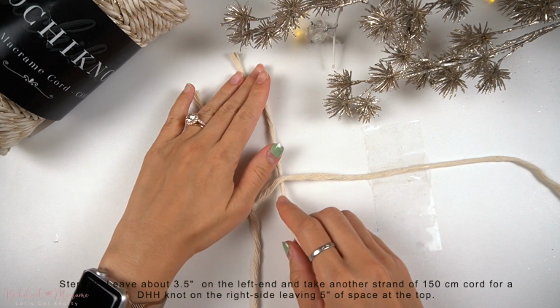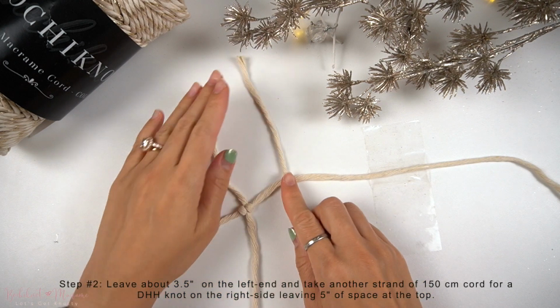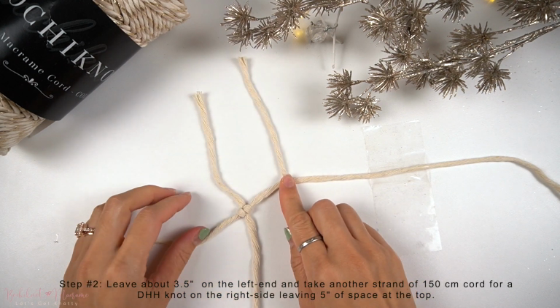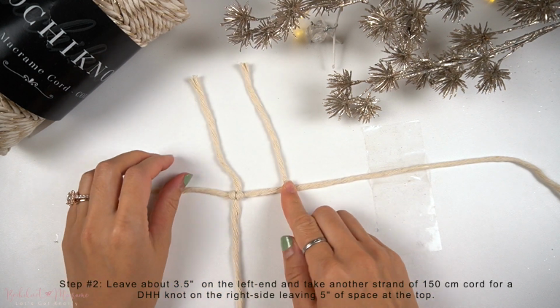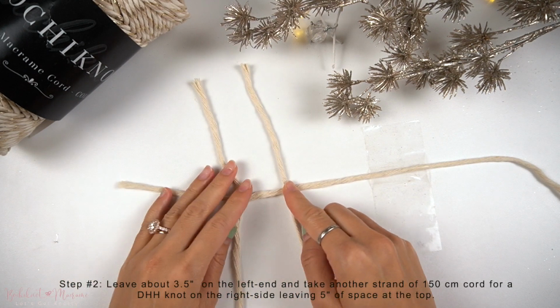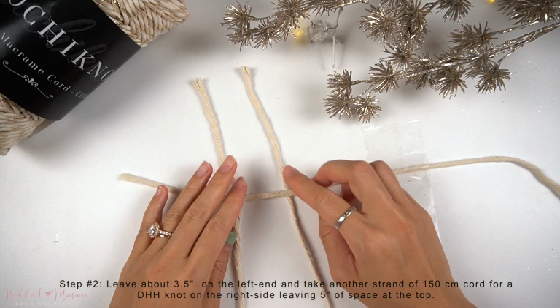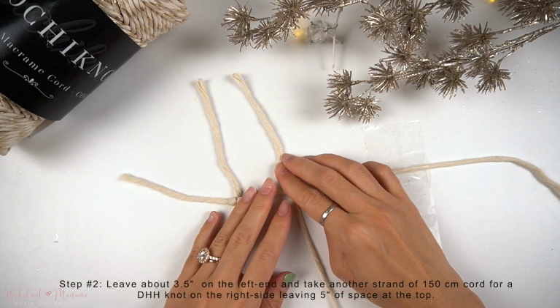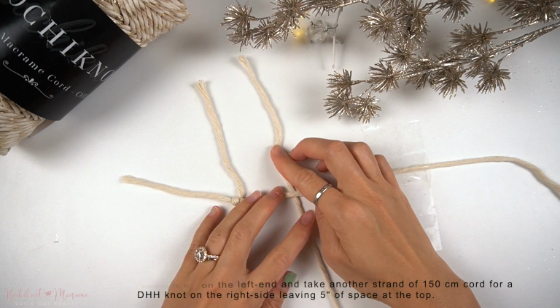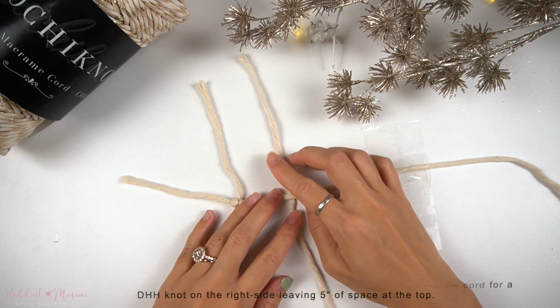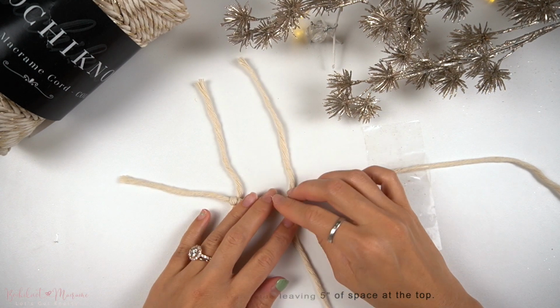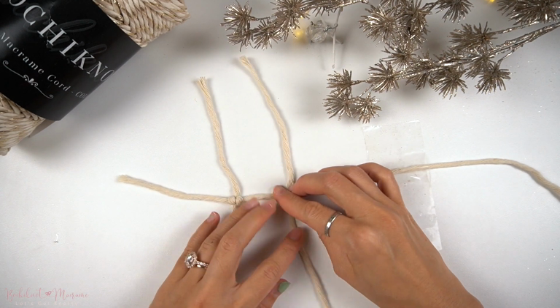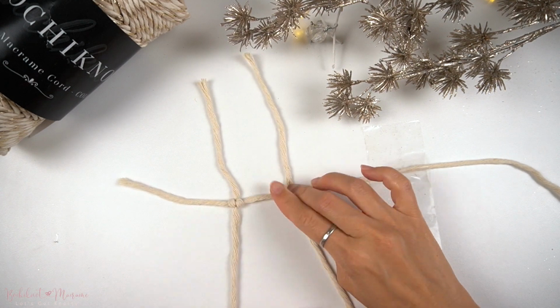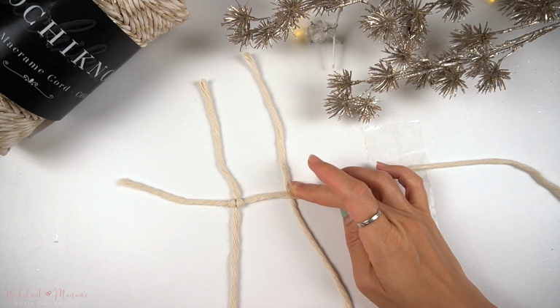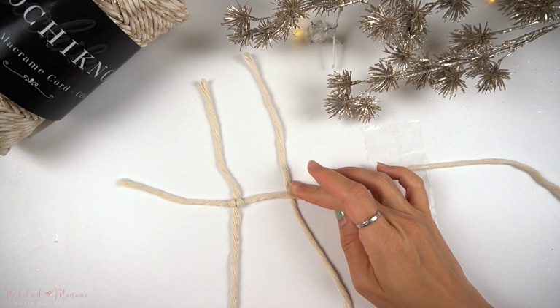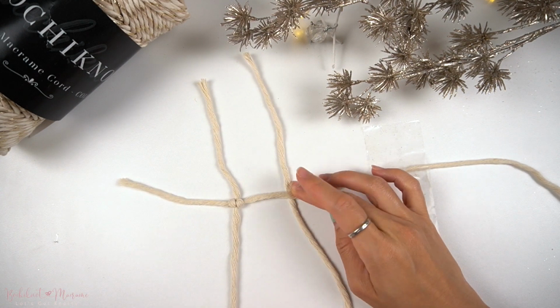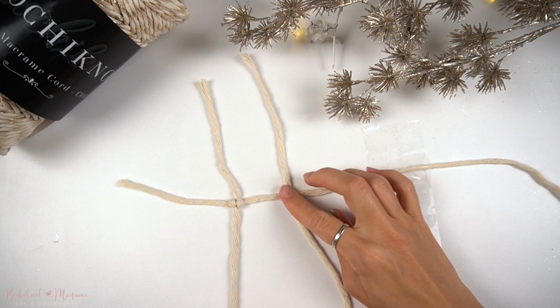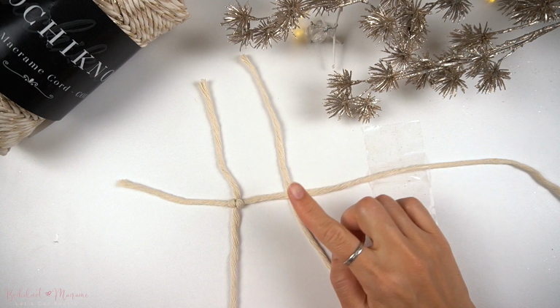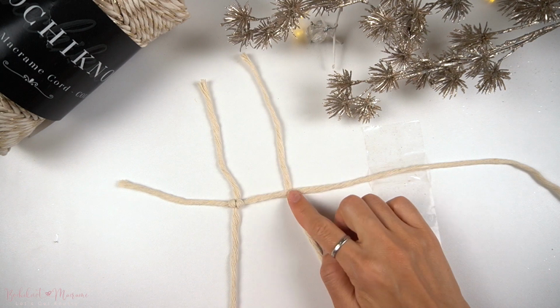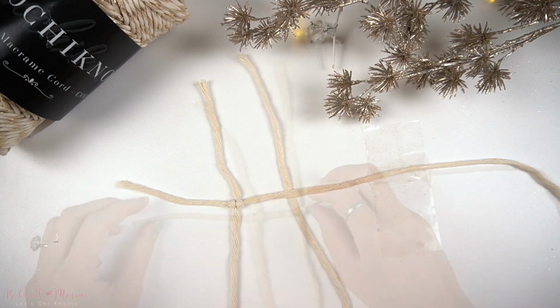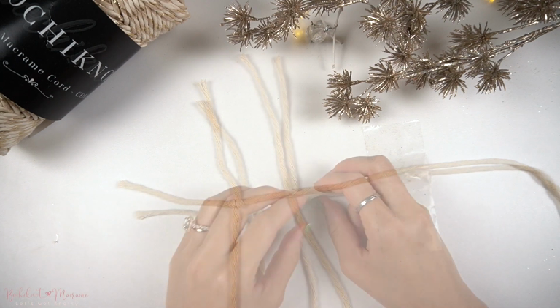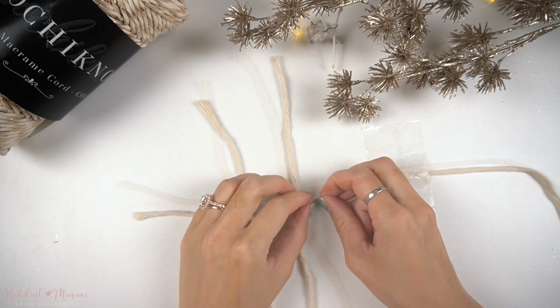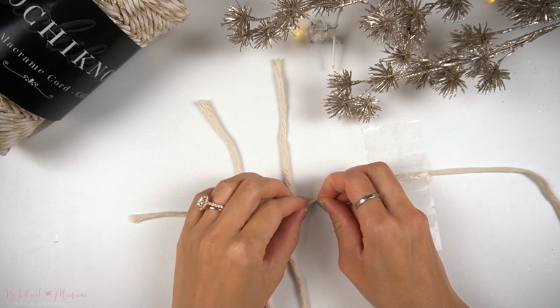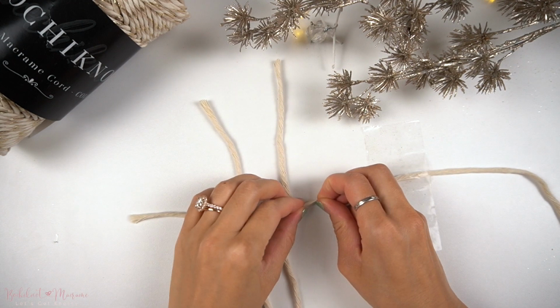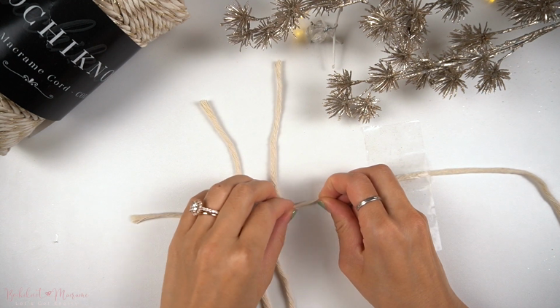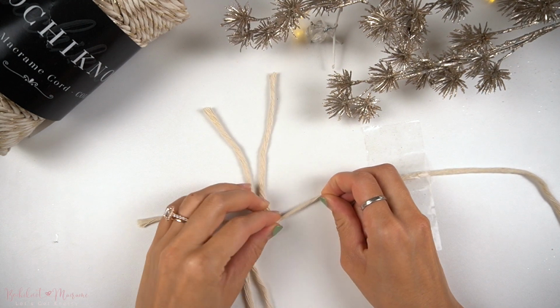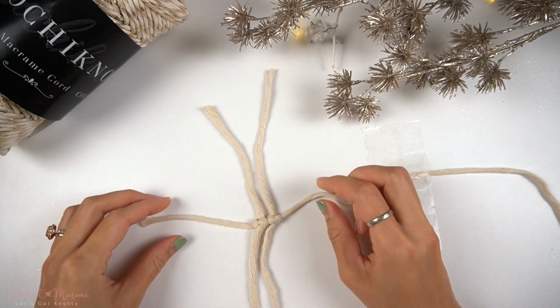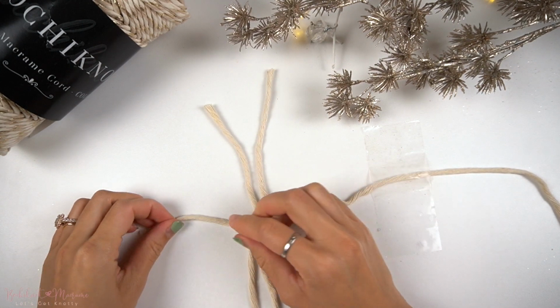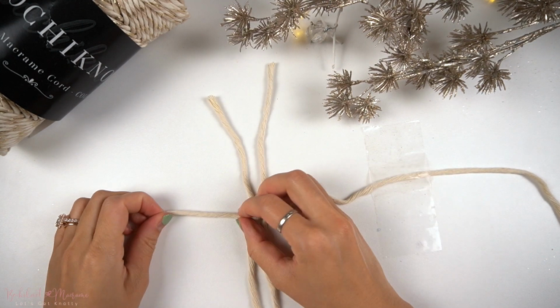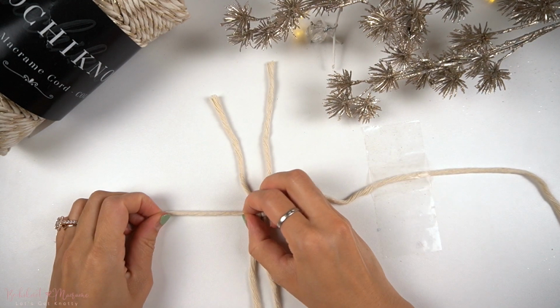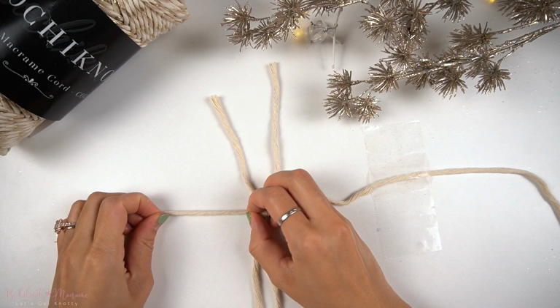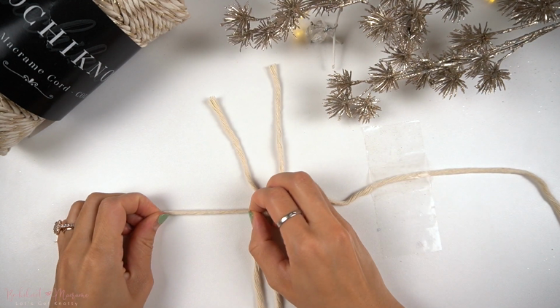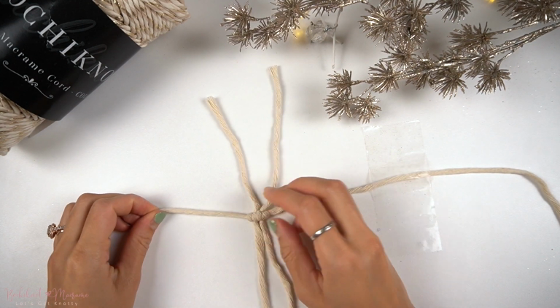Taking the third strand of cord, make another double half hitch knot on the right side. This time we're going to leave 5 inches on the top end.